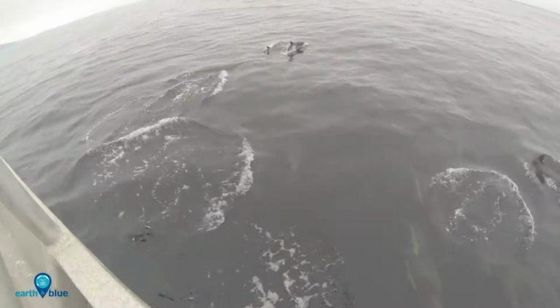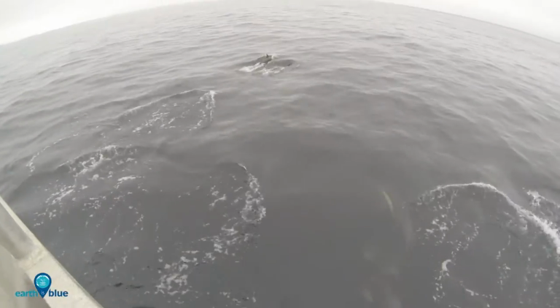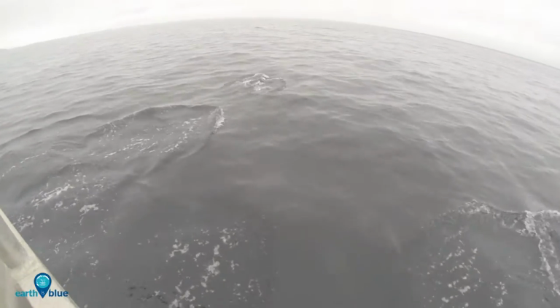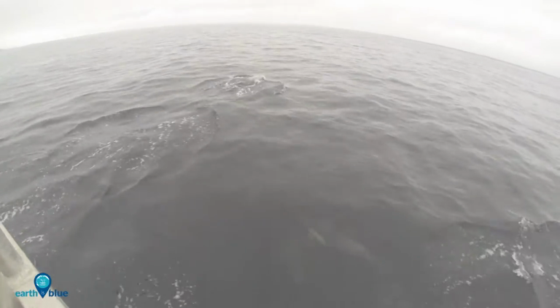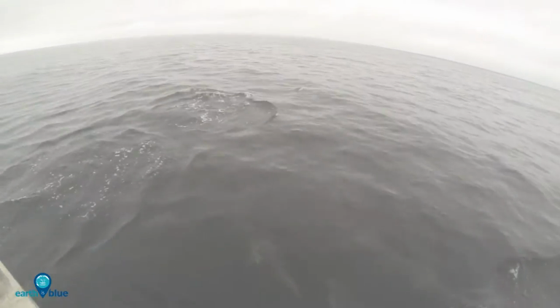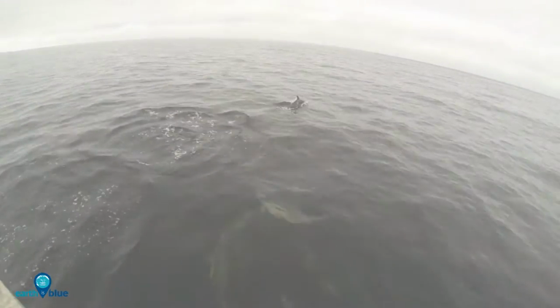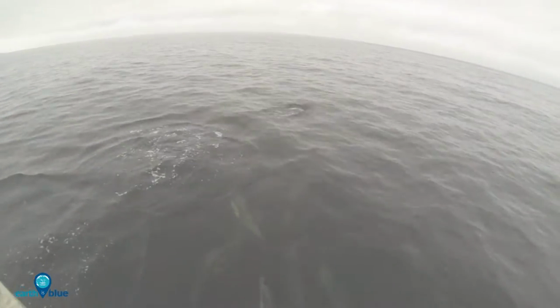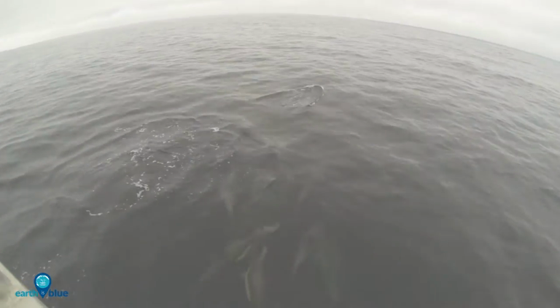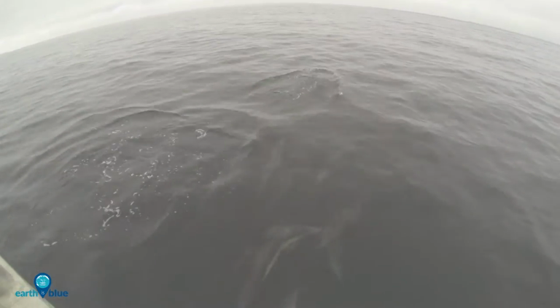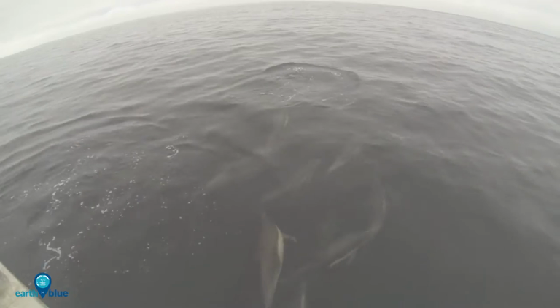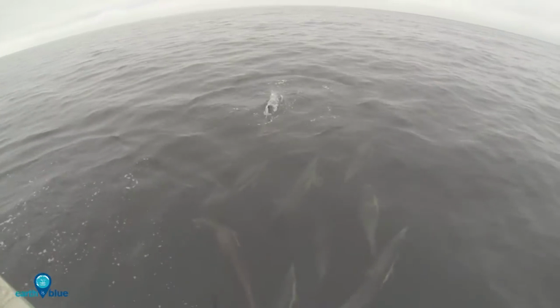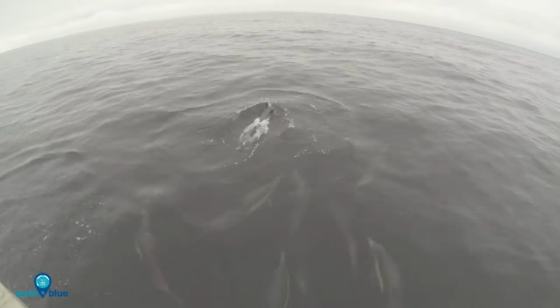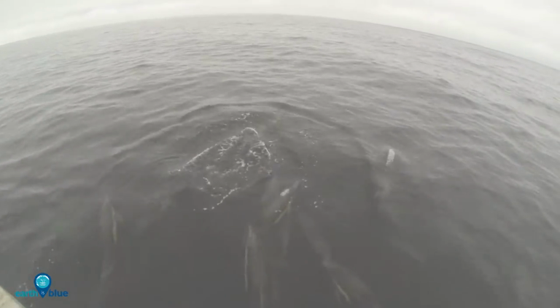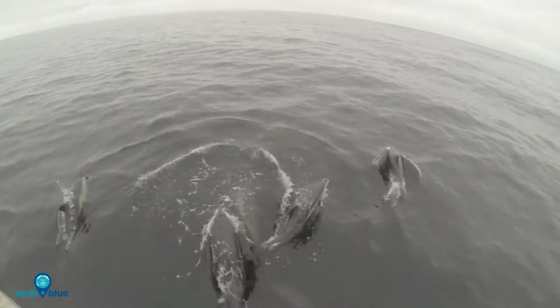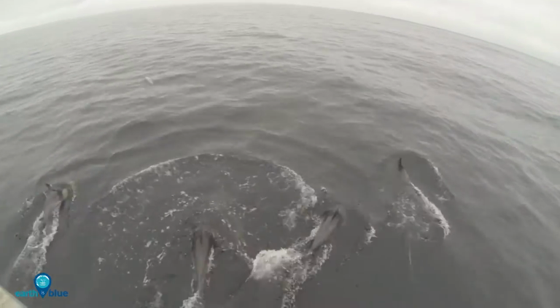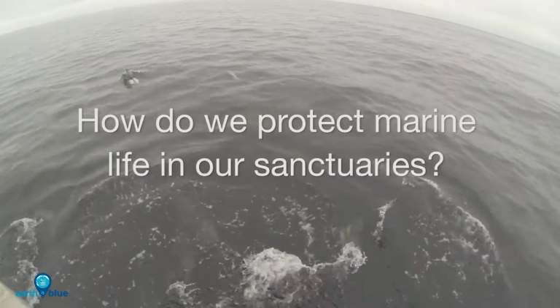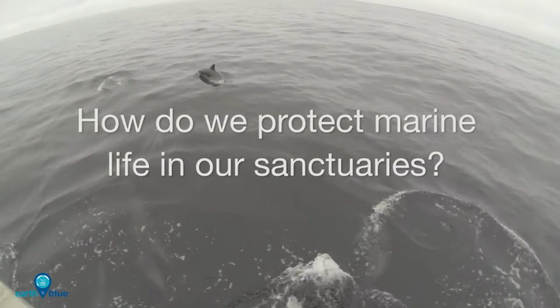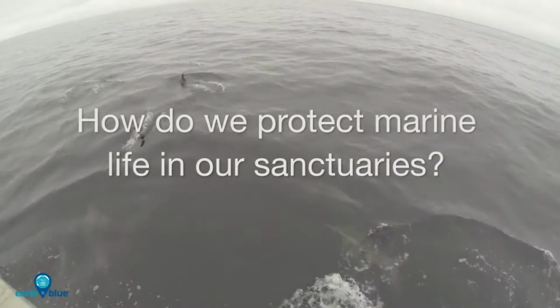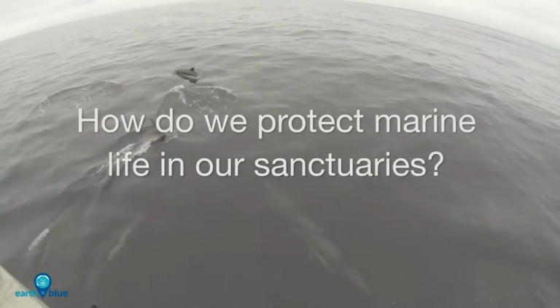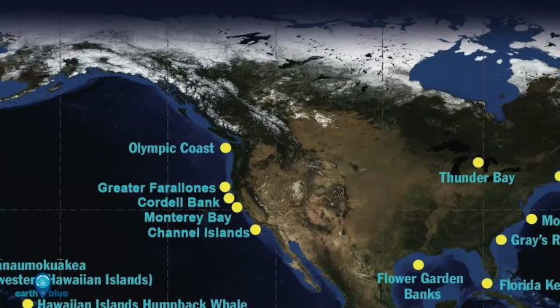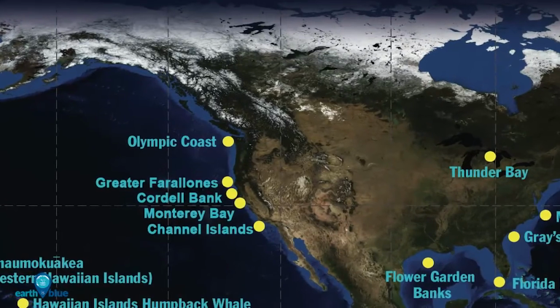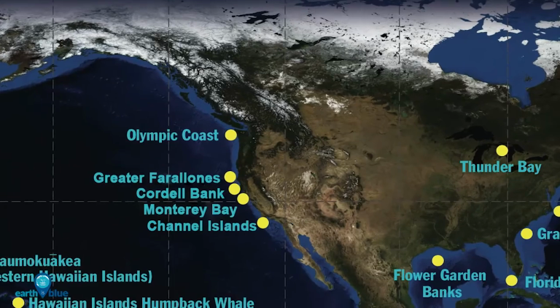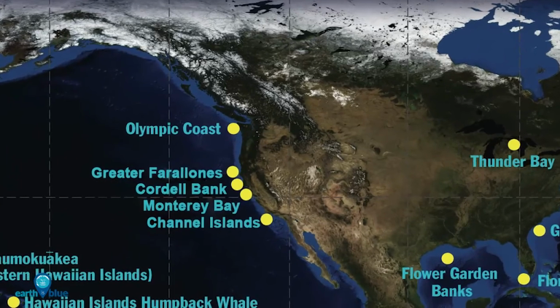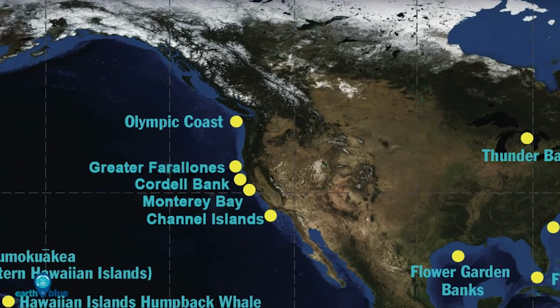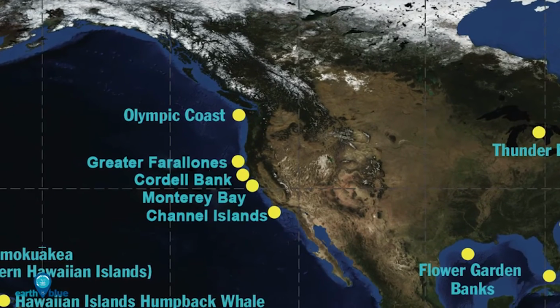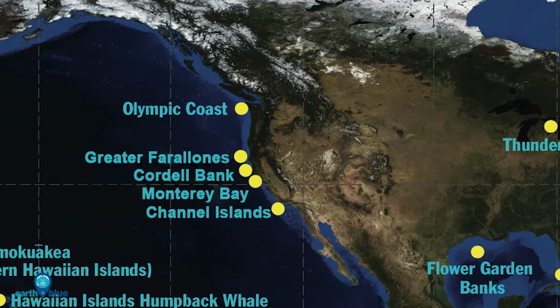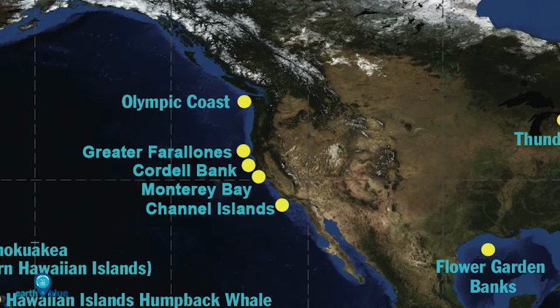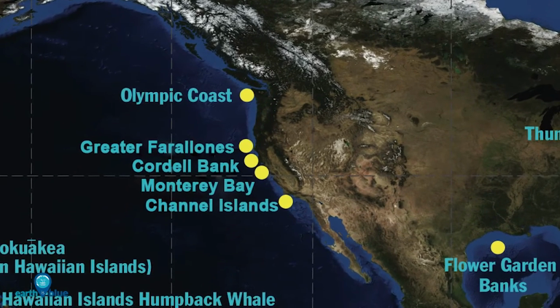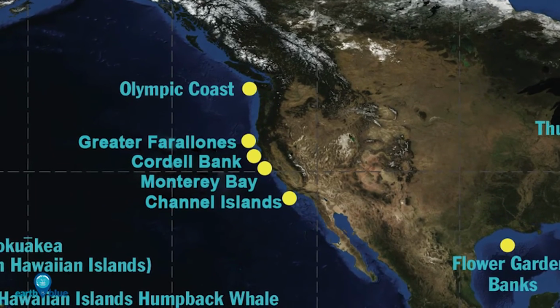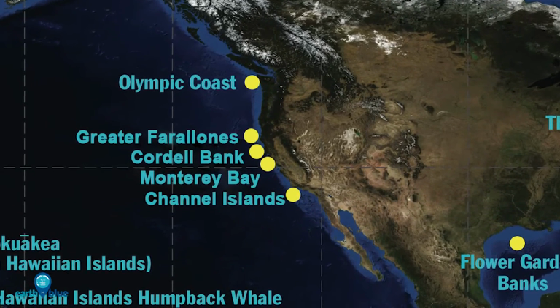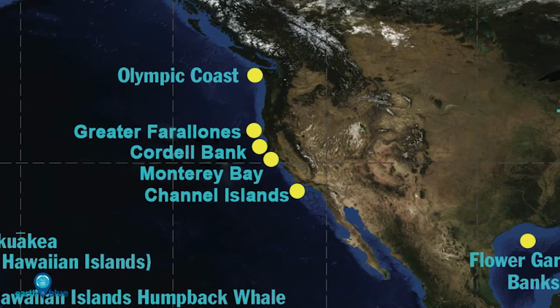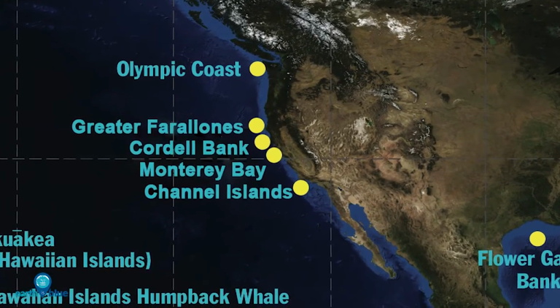NOAA's Office of National Marine Sanctuaries works to protect several marine species, many of which are vulnerable or endangered. We're looking at the connectivity and the movement of animals in and around the Channel Islands, off the west coast of Southern California.